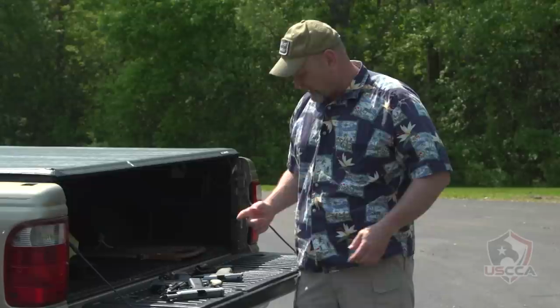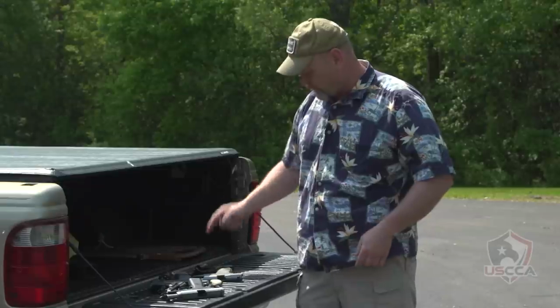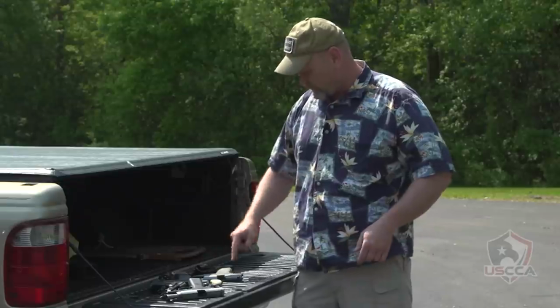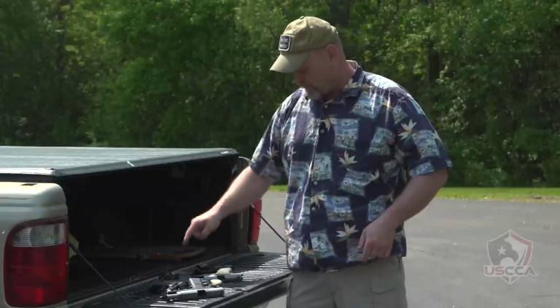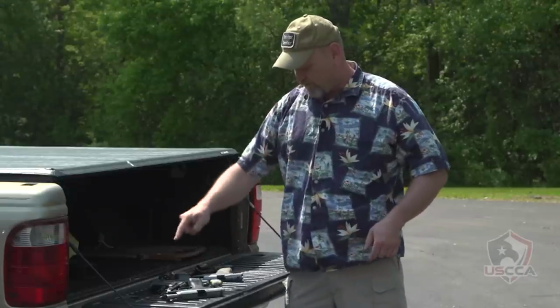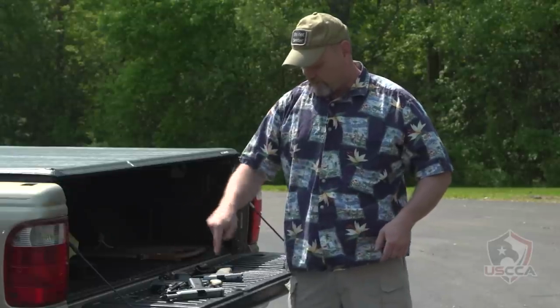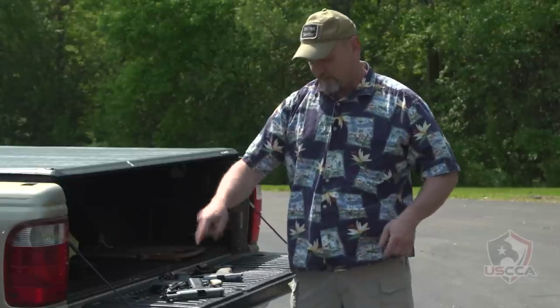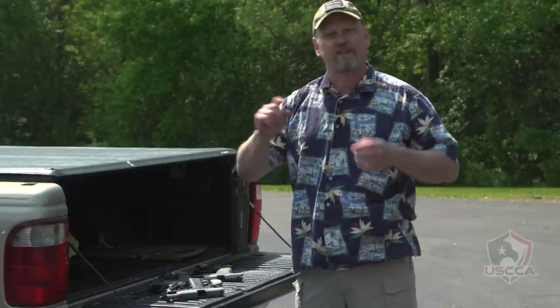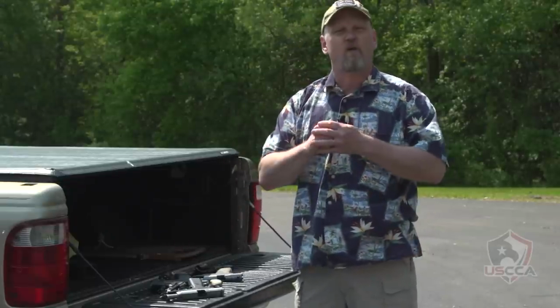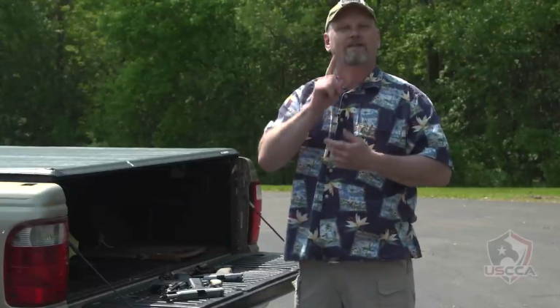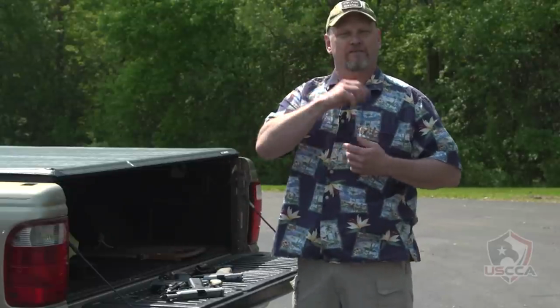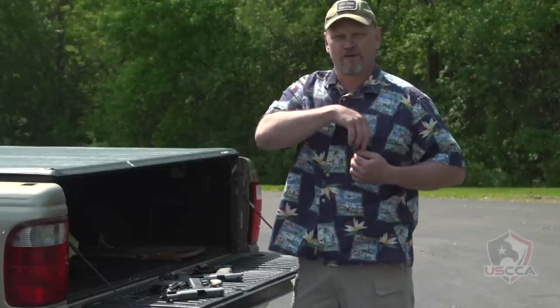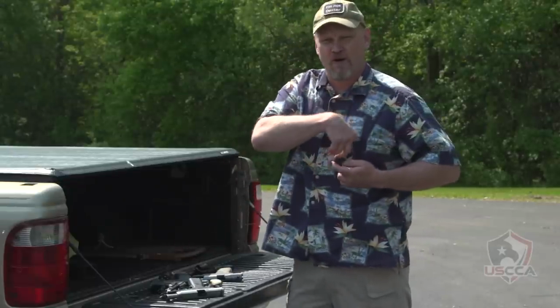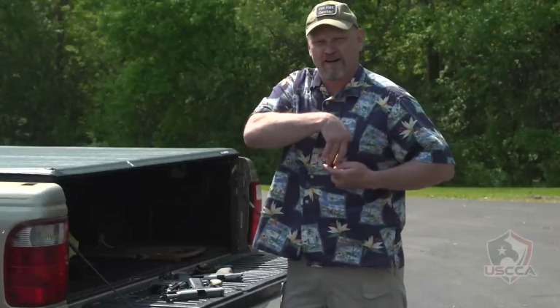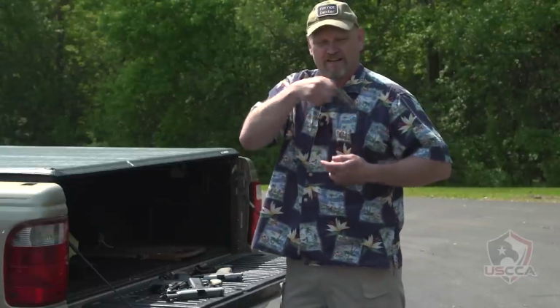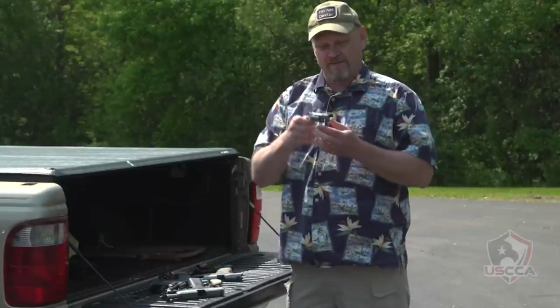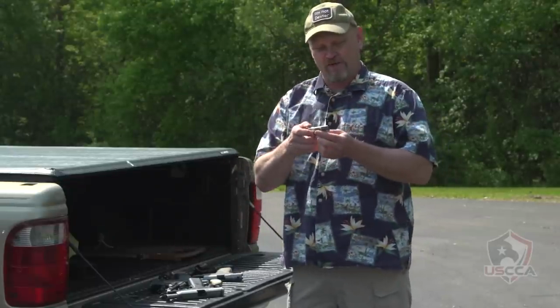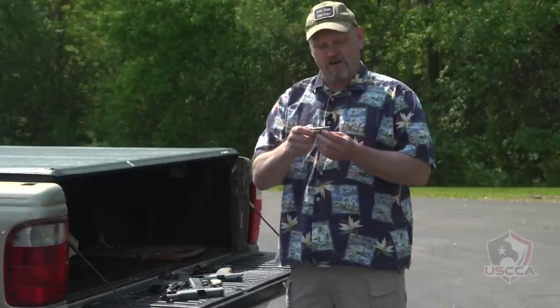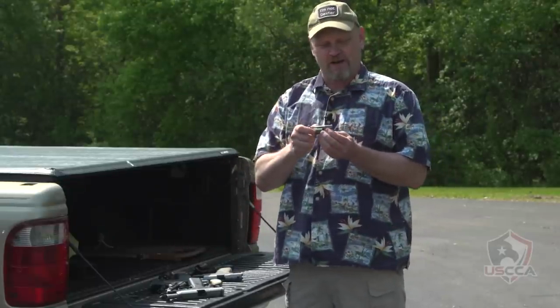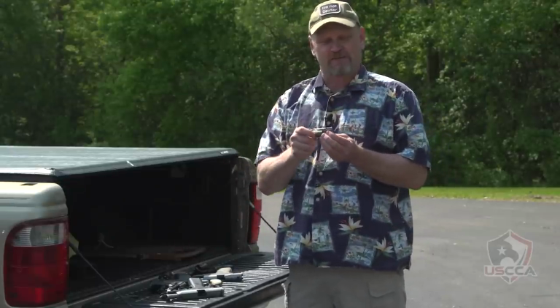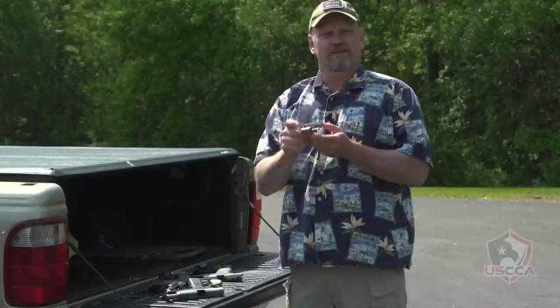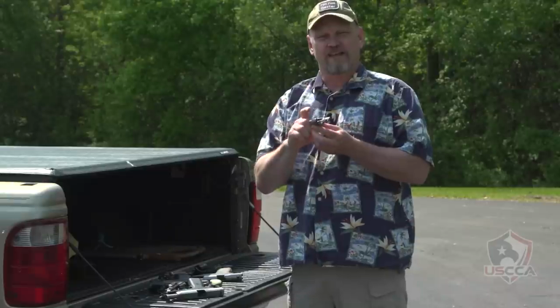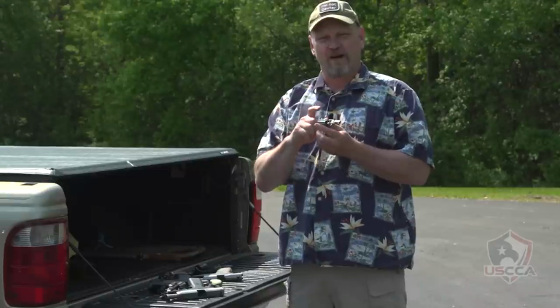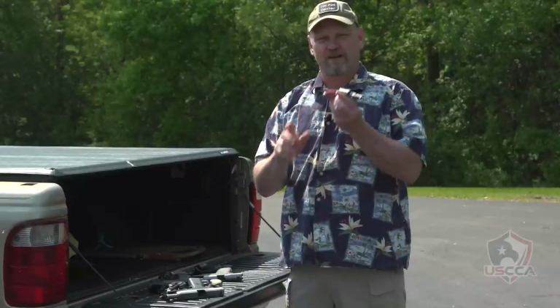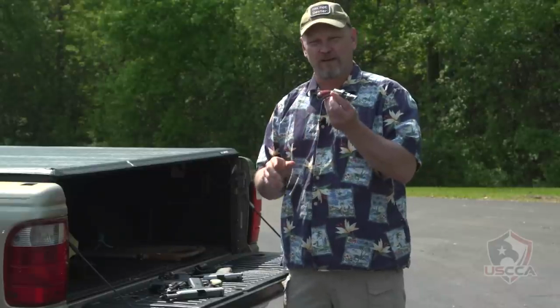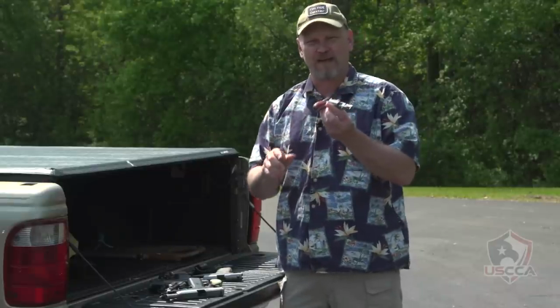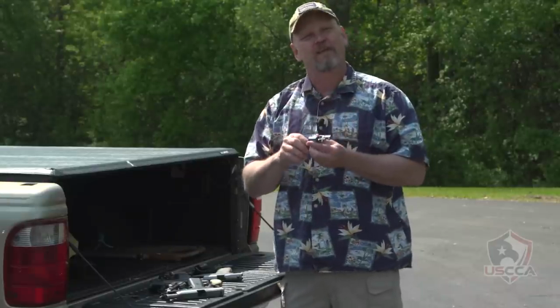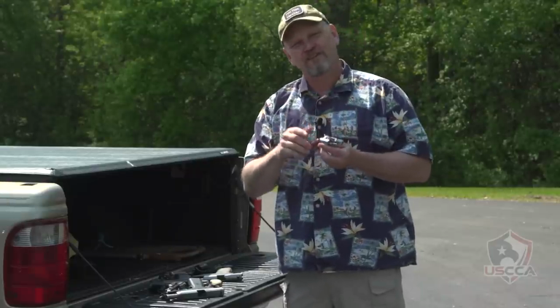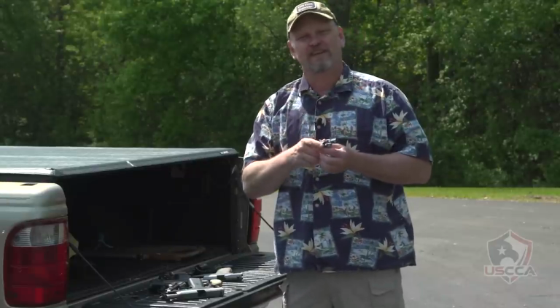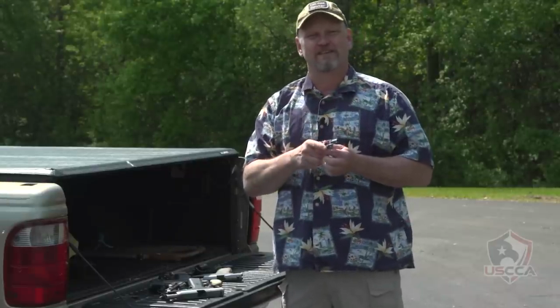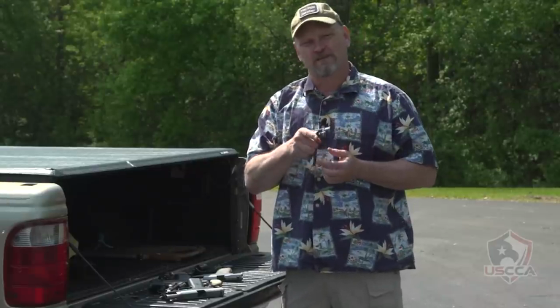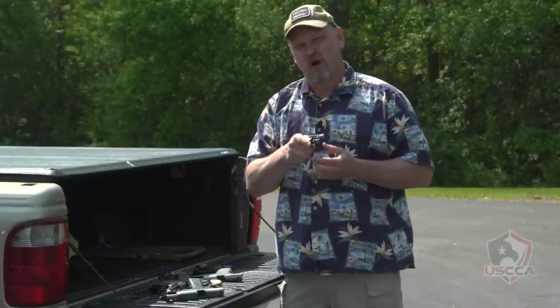Let's count them up: 1, 2, 3, 4, 5, 6, 7. Oh wait, one more — North American Arms Sidewinder 22 Magnum, just in case you need something small. That's eight firearms.